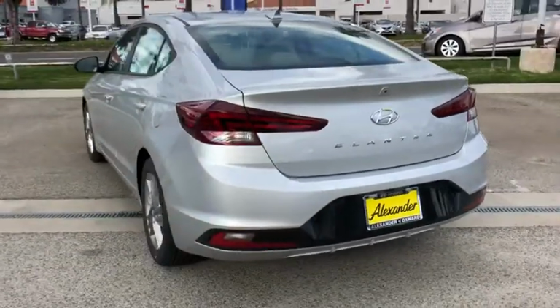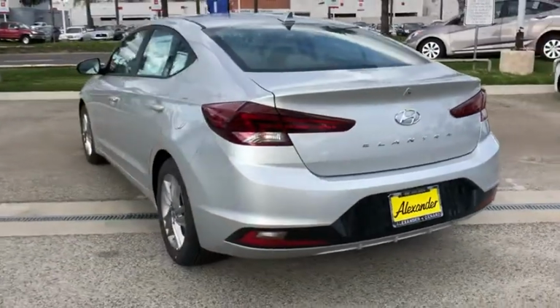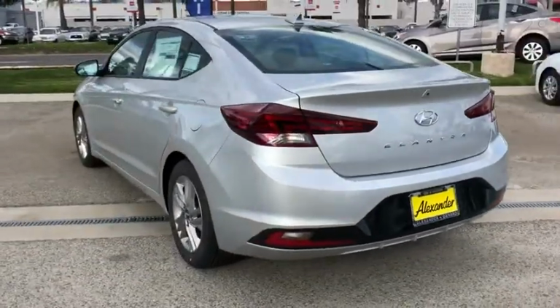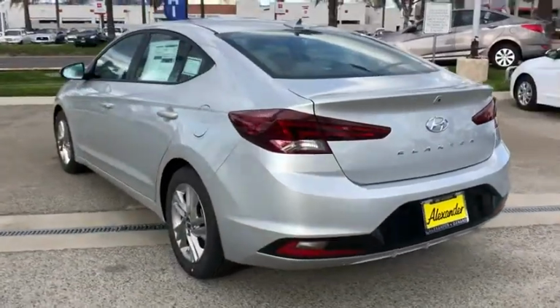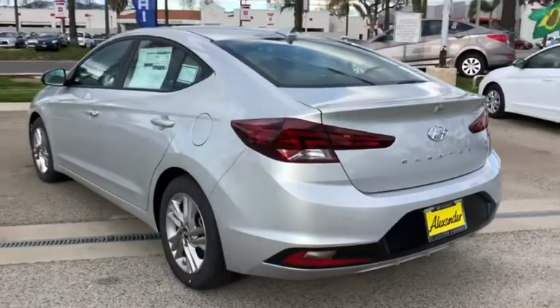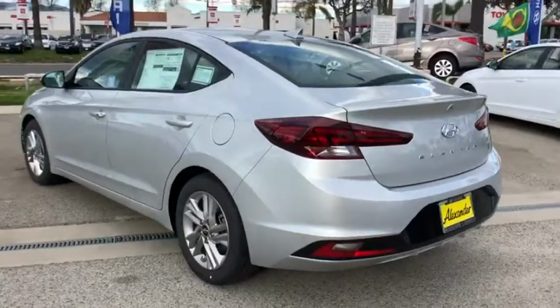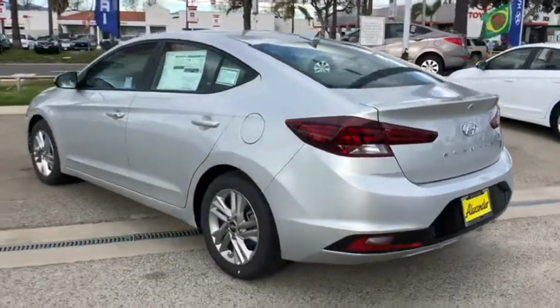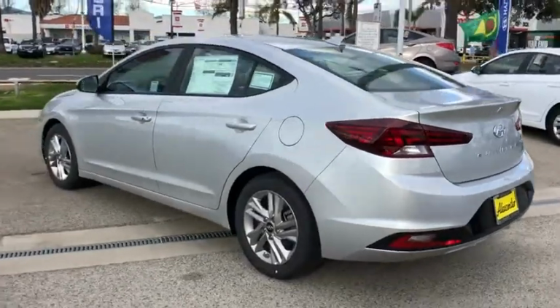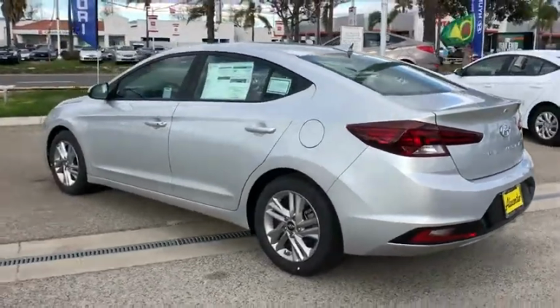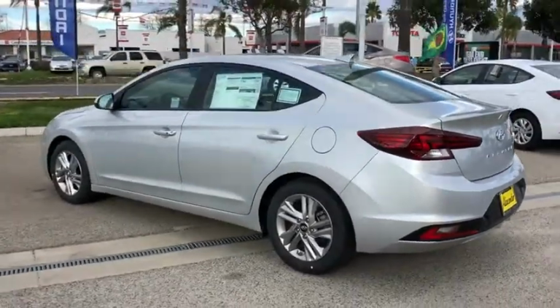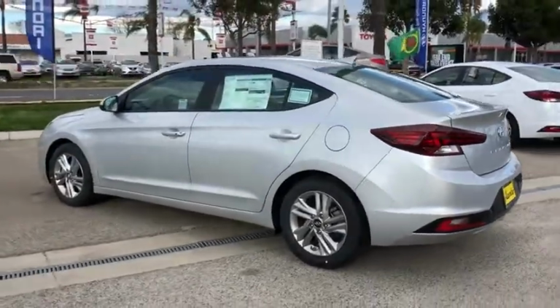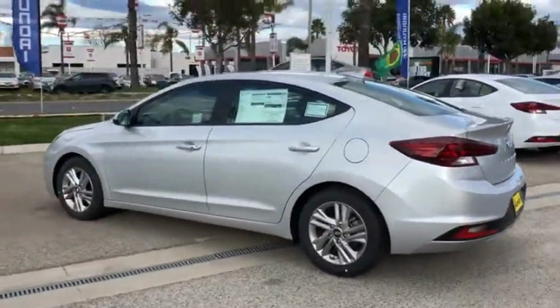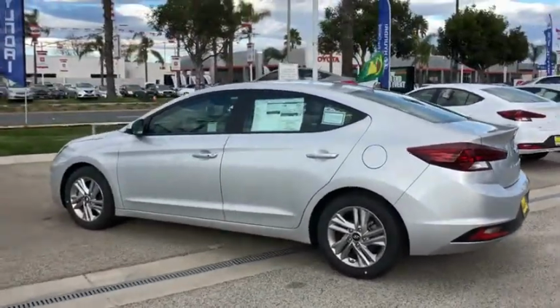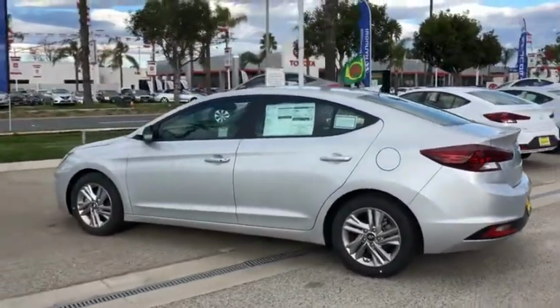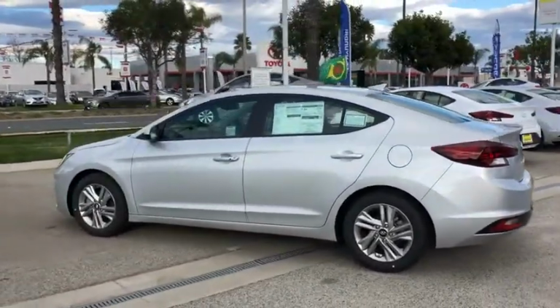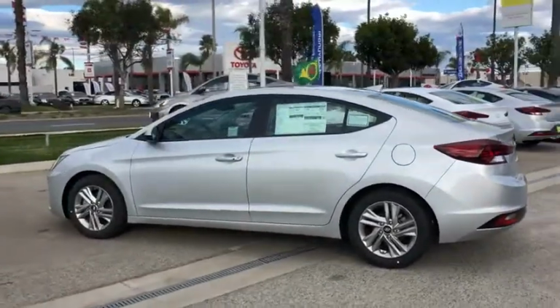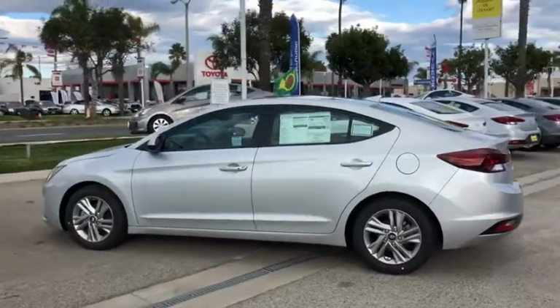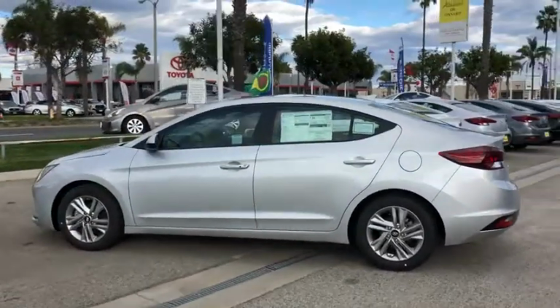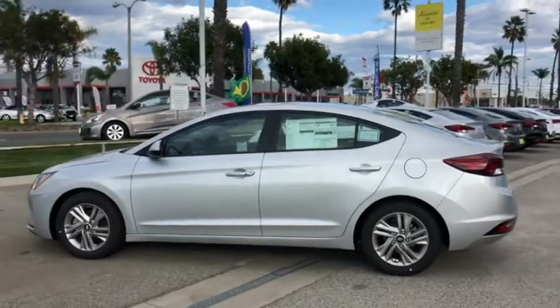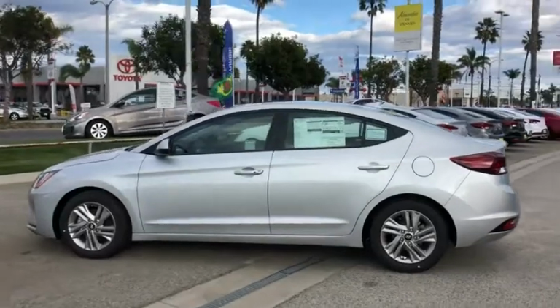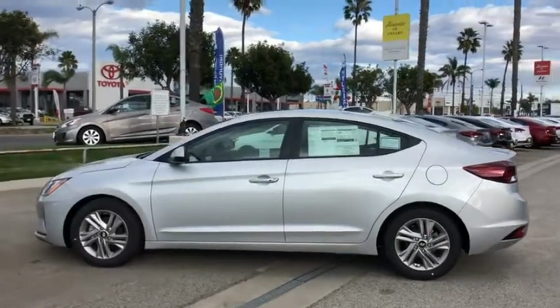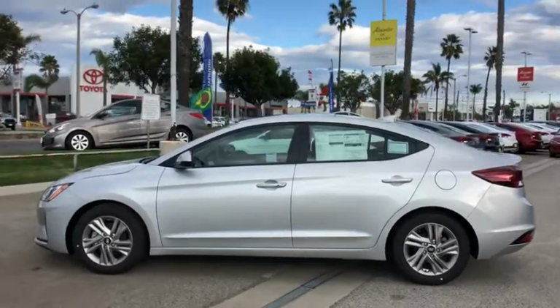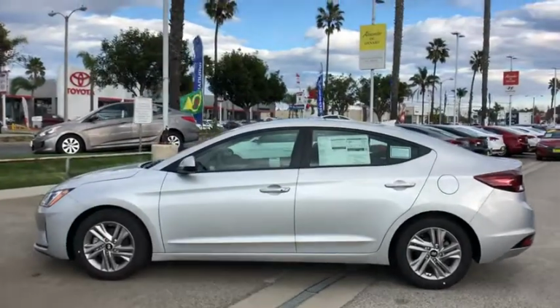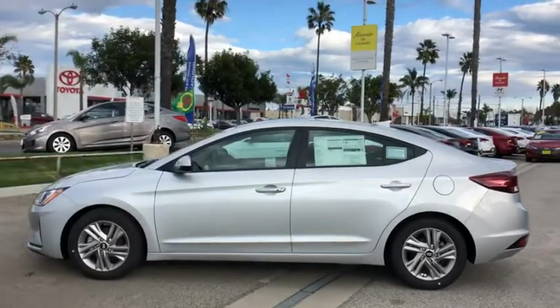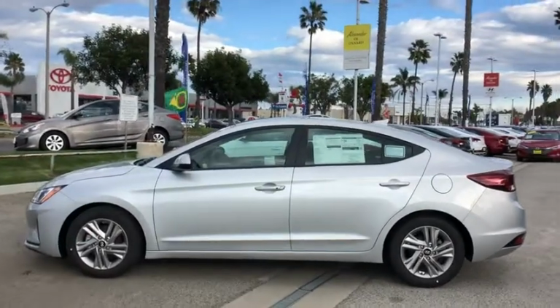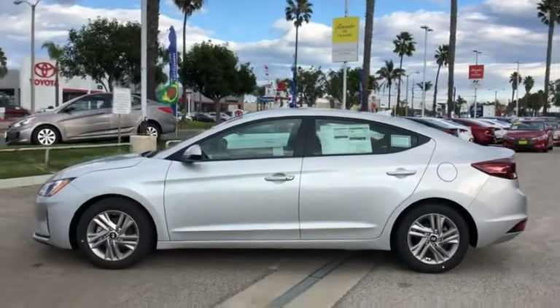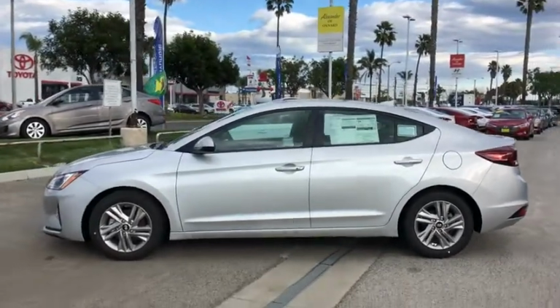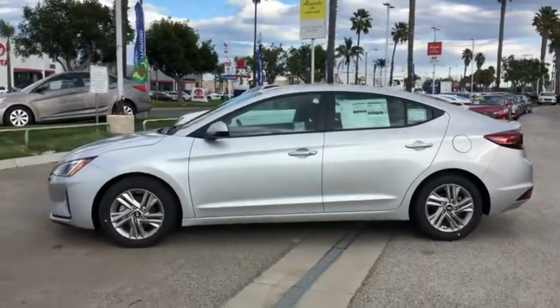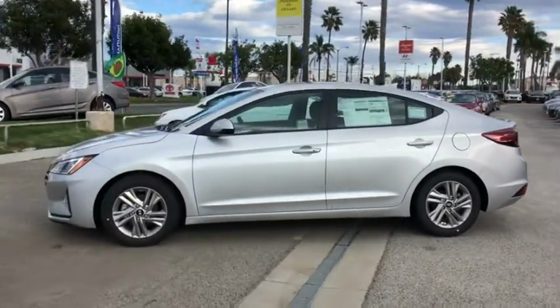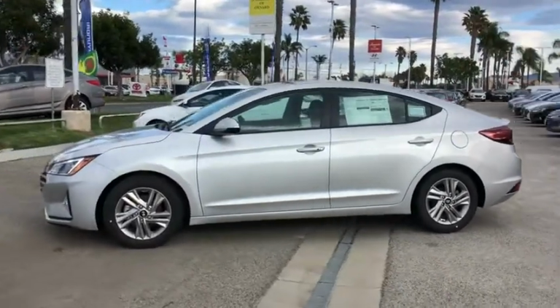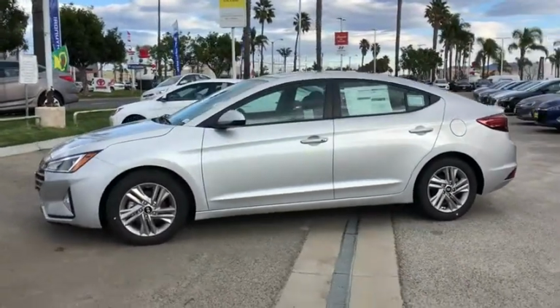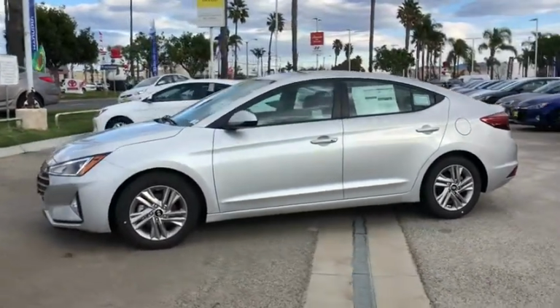Traction control, dual airbags, alloy wheels, power steering, four-wheel disc brakes, trip computer, security system, rear window defroster, power windows, electronic stability control.